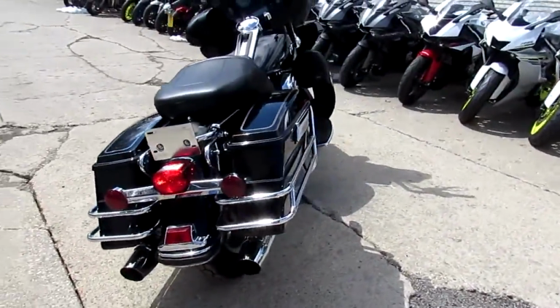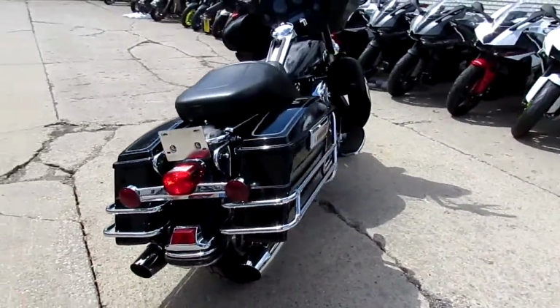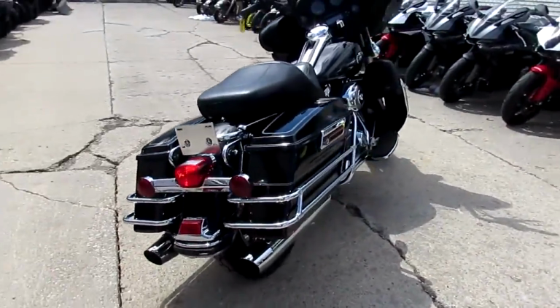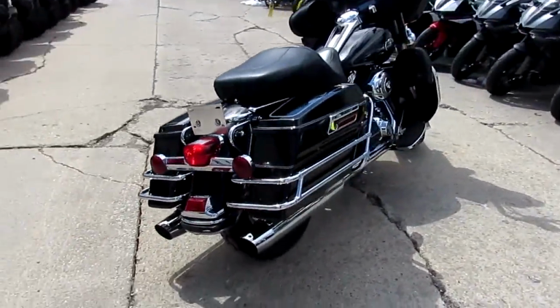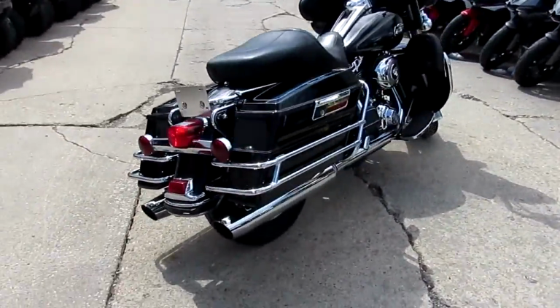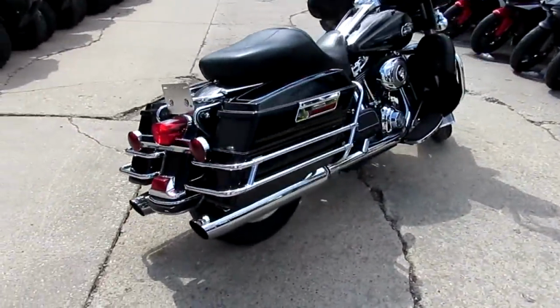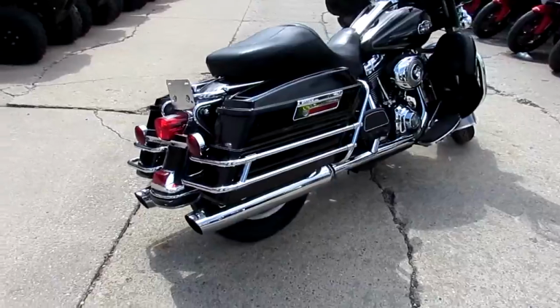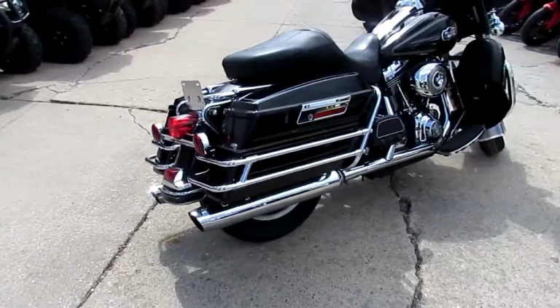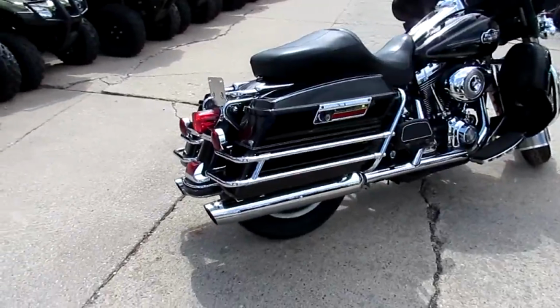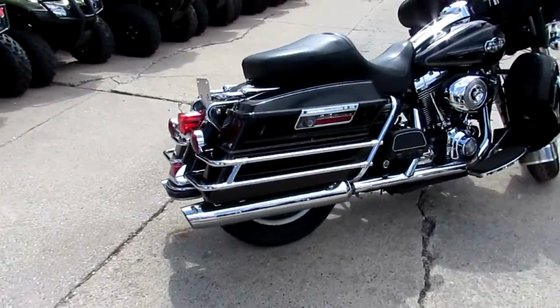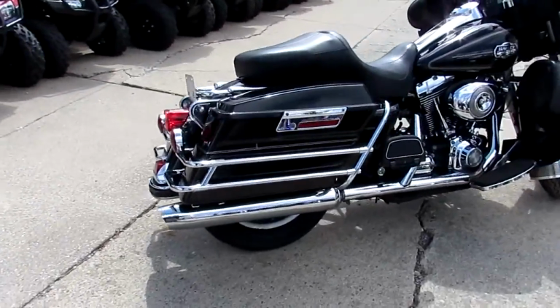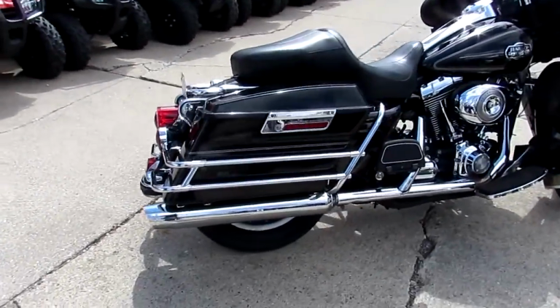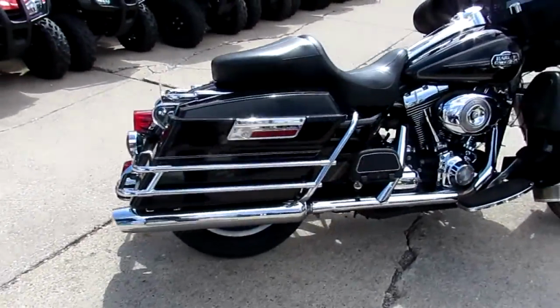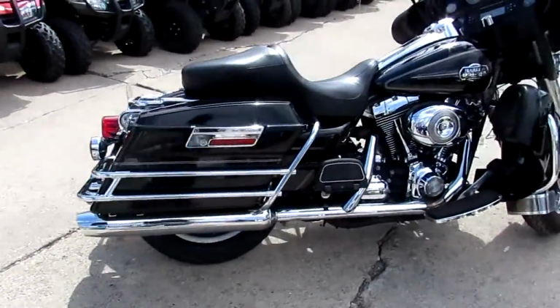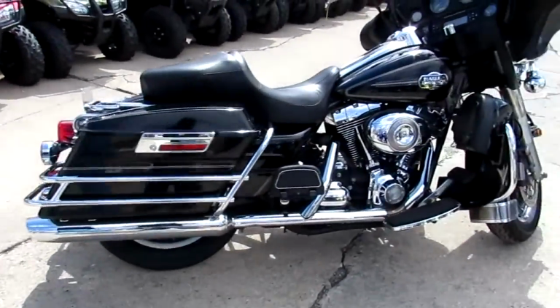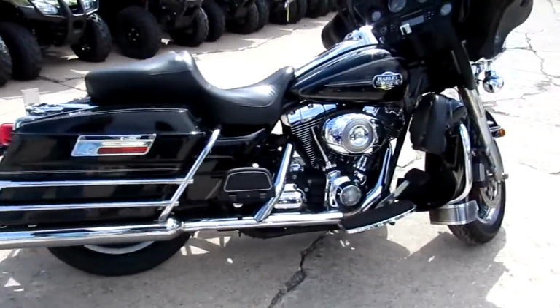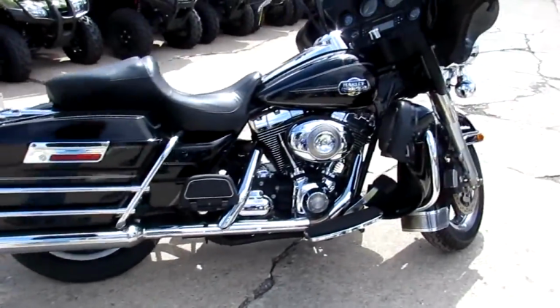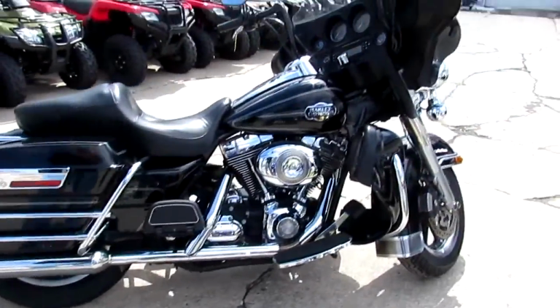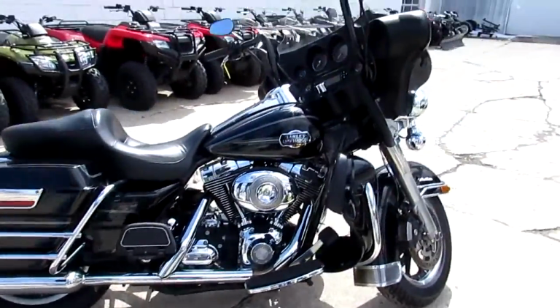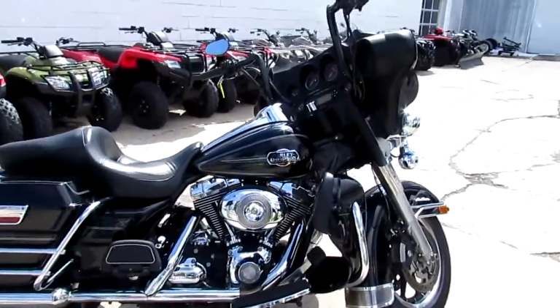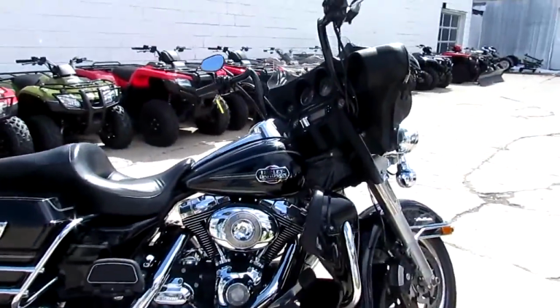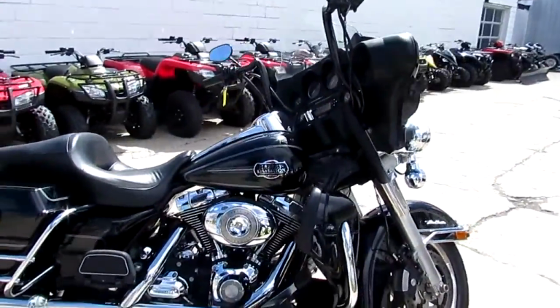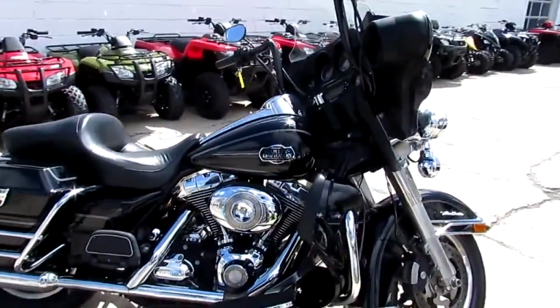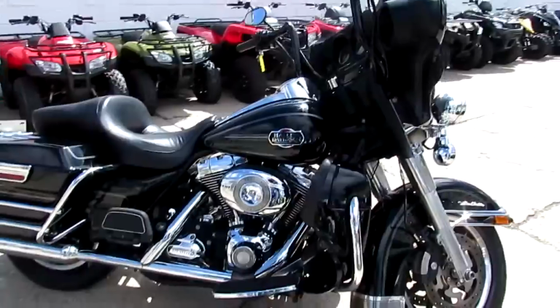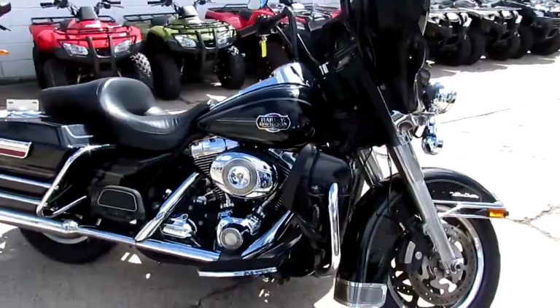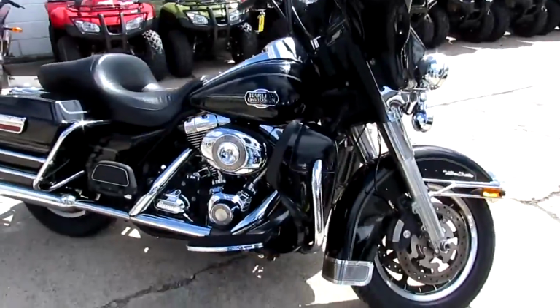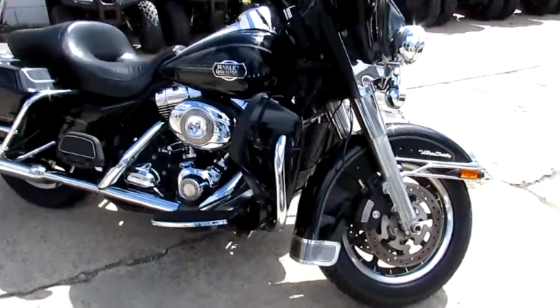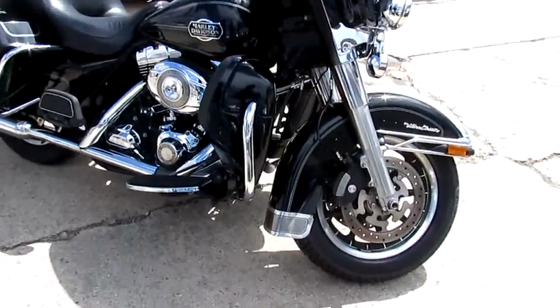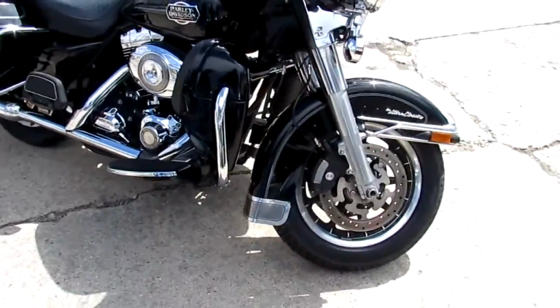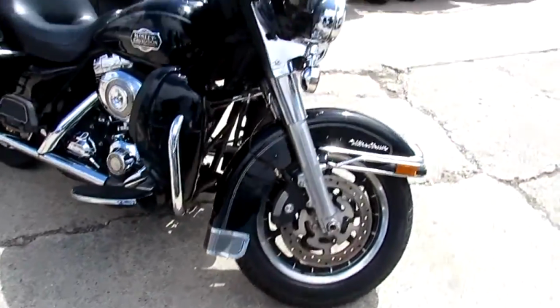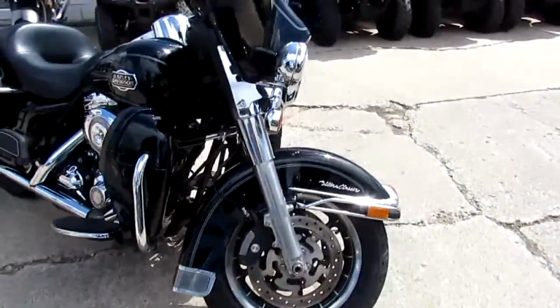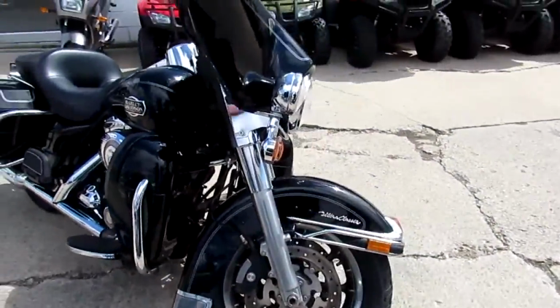We got over 350 used bikes in stock for Harleys, and over 650 used bikes total. We got guaranteed approvals and leasing programs.